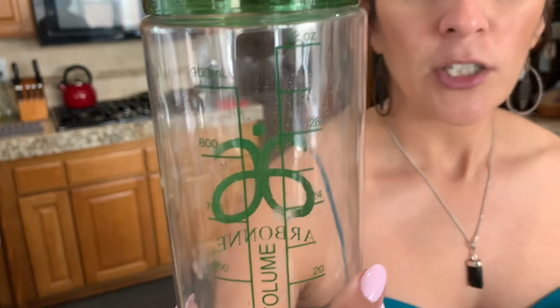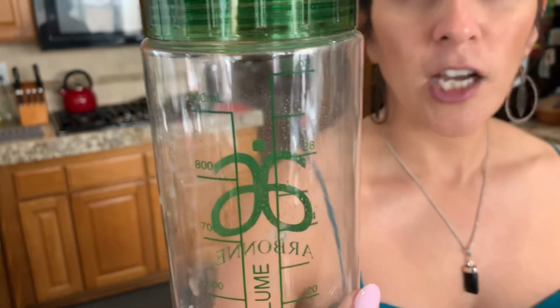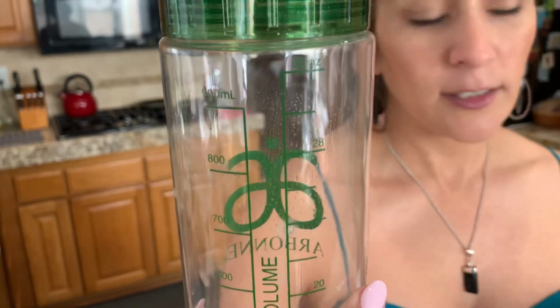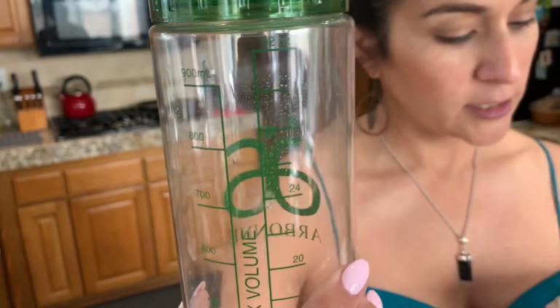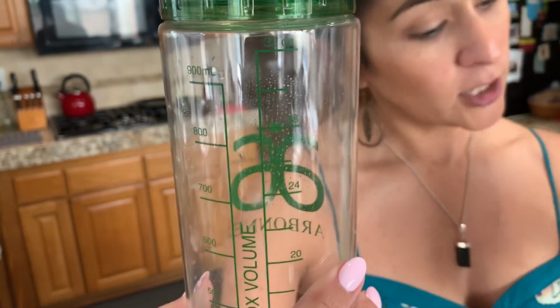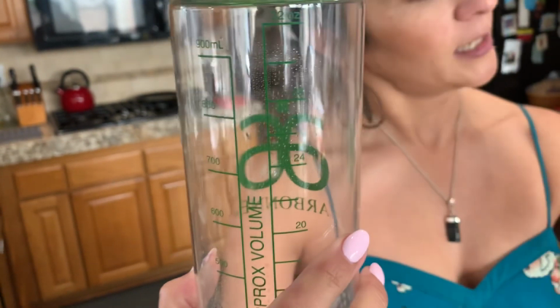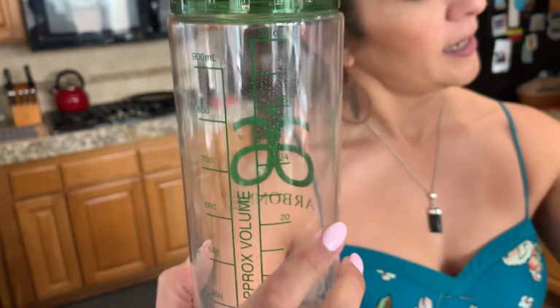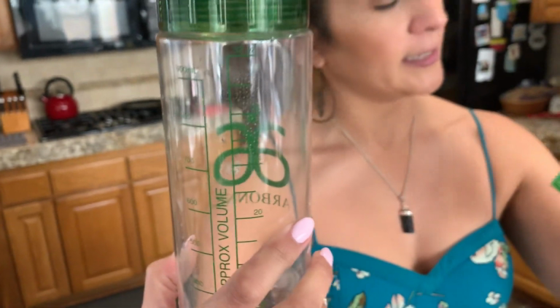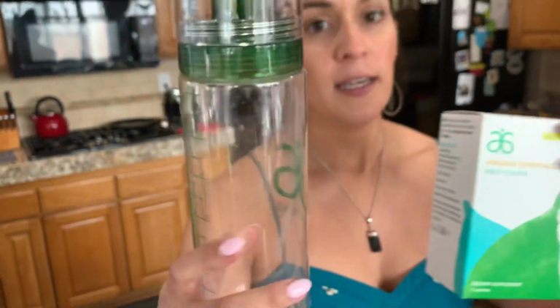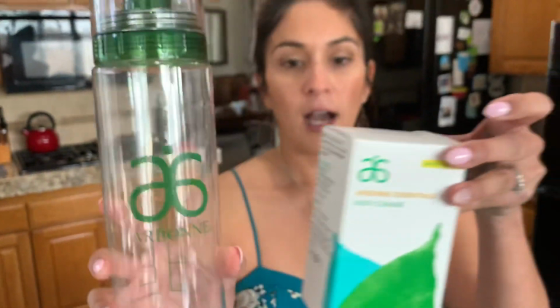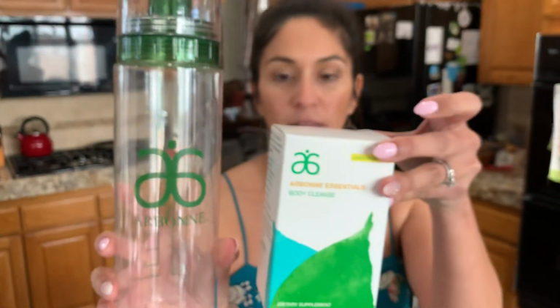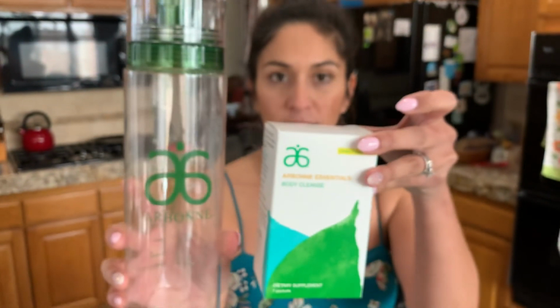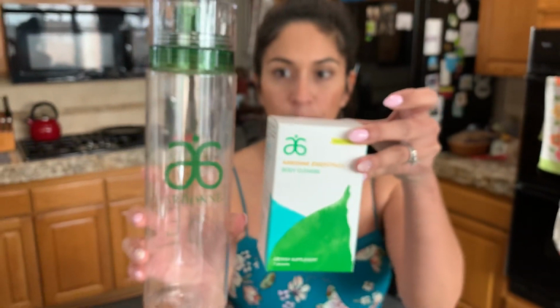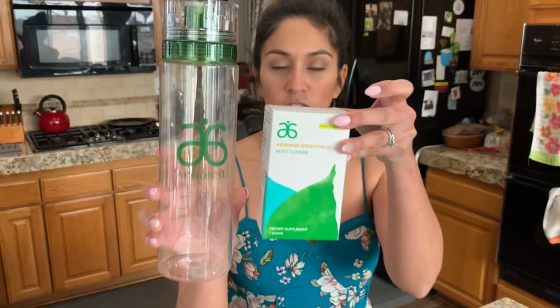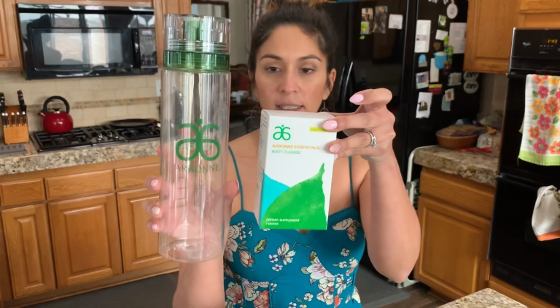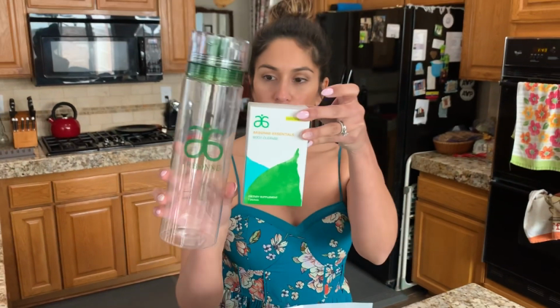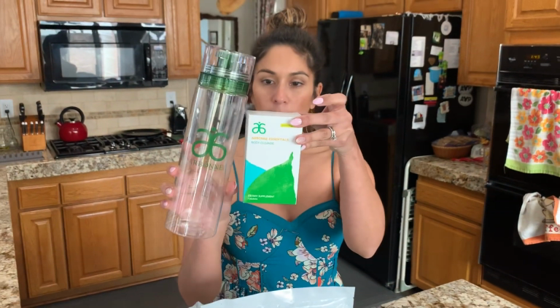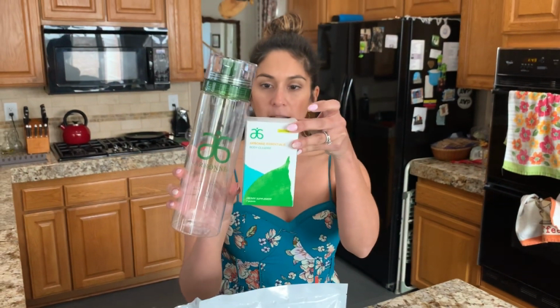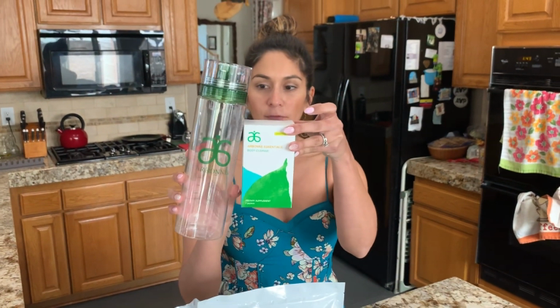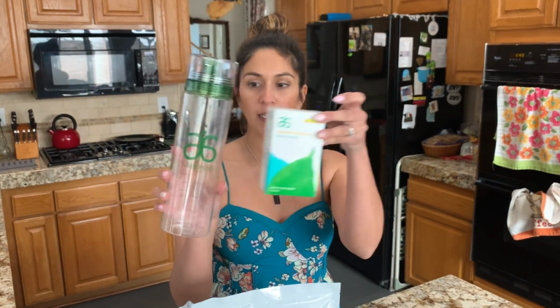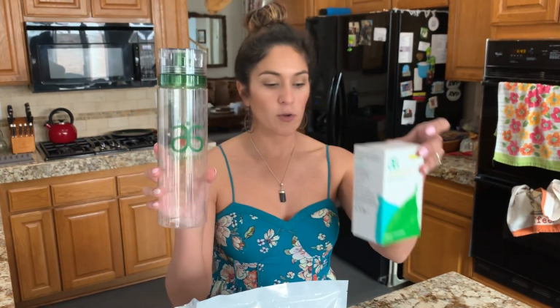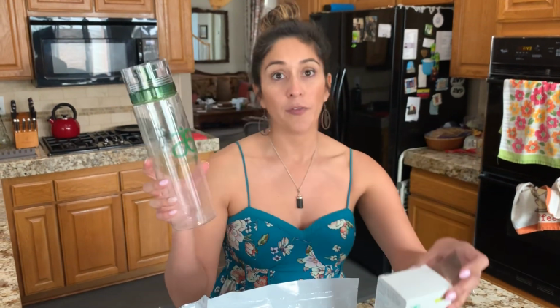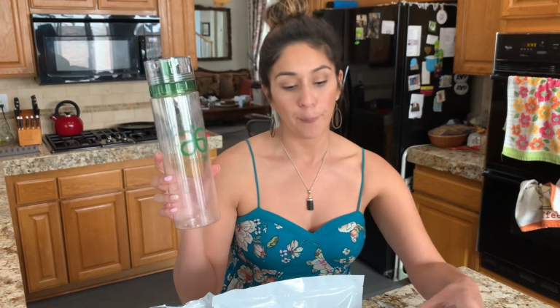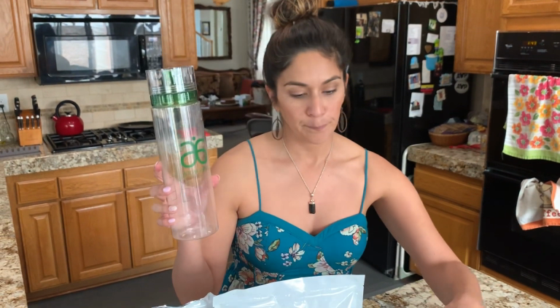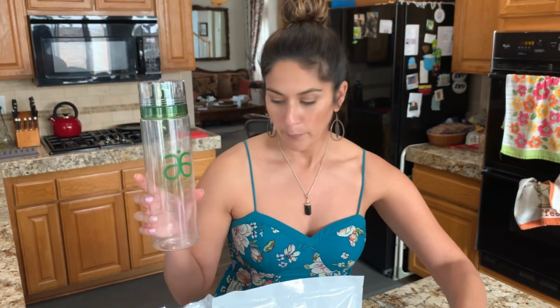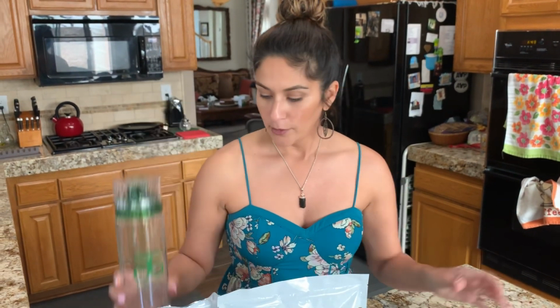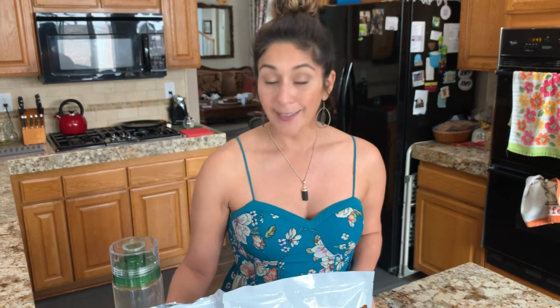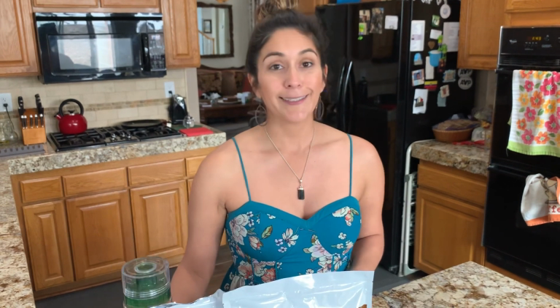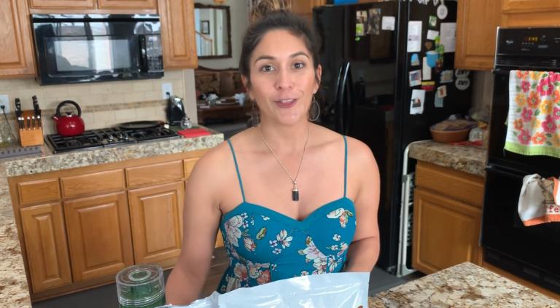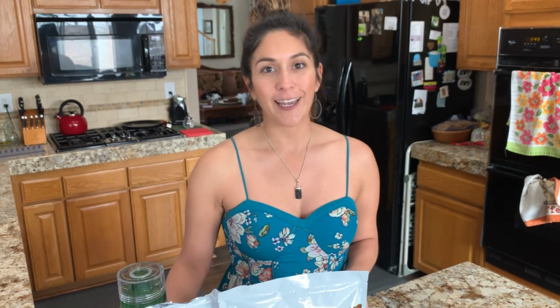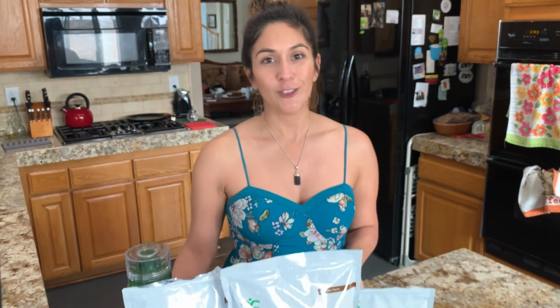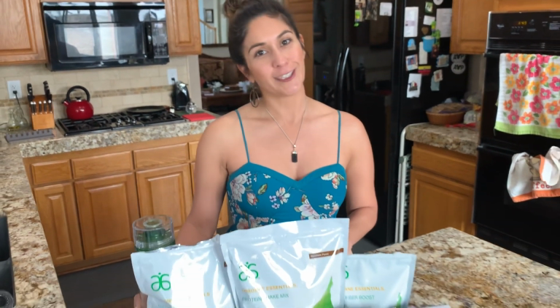Your detox tea is the seven-day, and it's a great combo to have when you're on the go. So this is your 30-day nutritional pack.